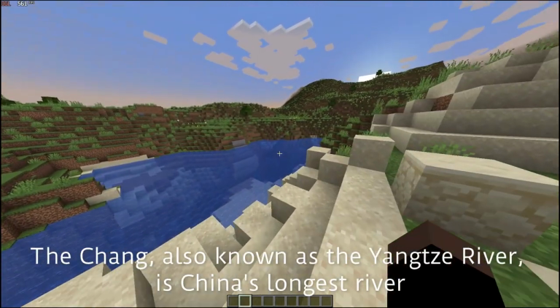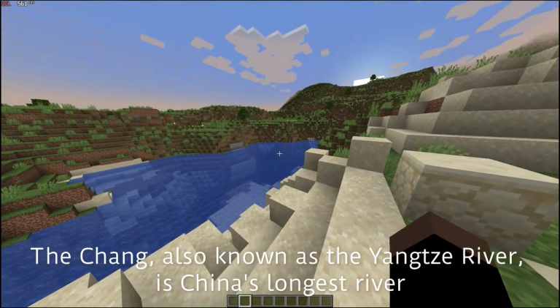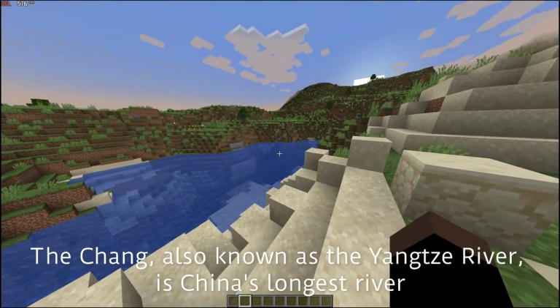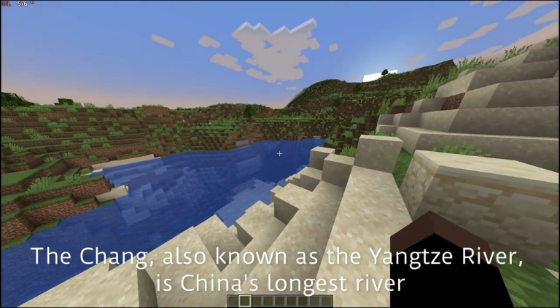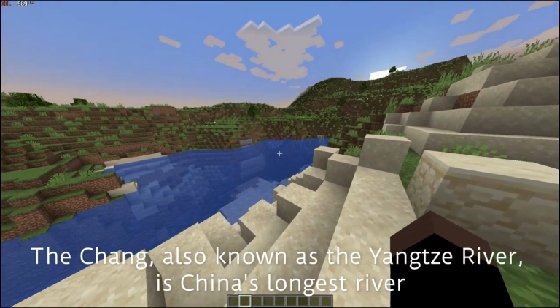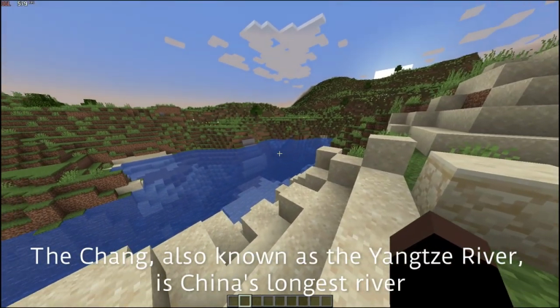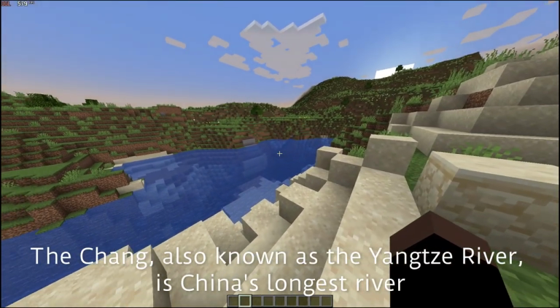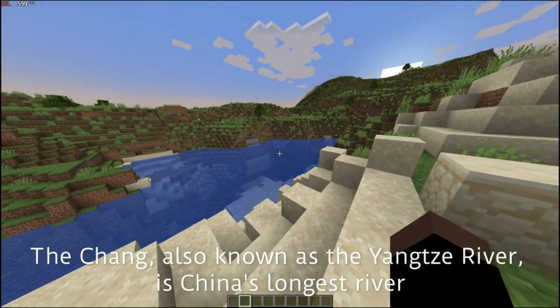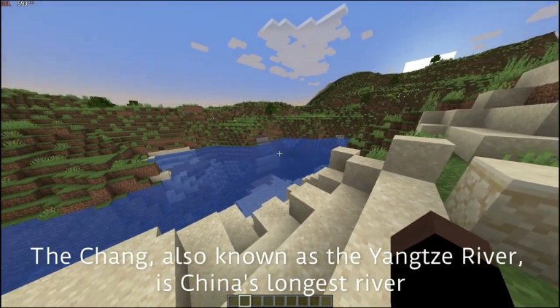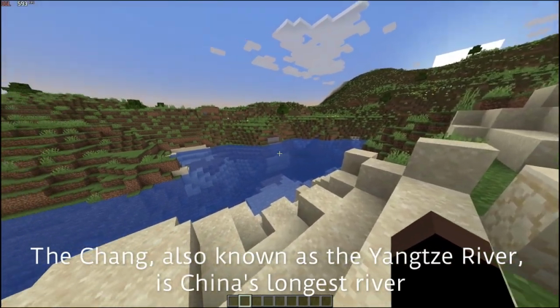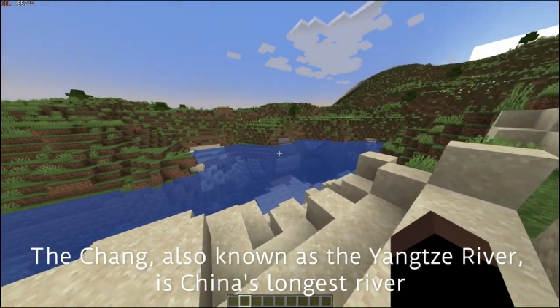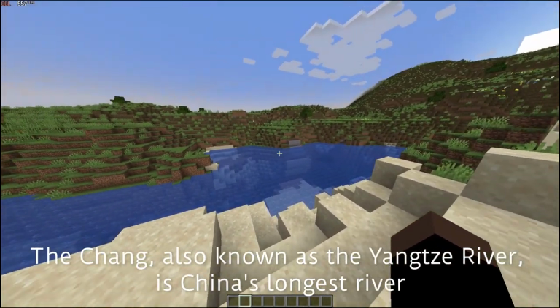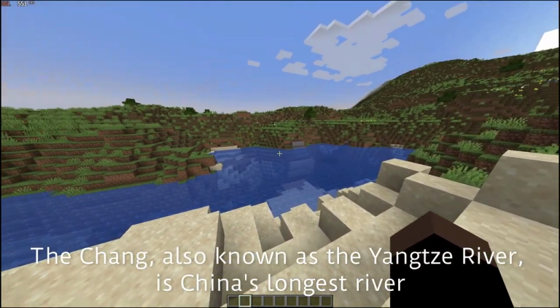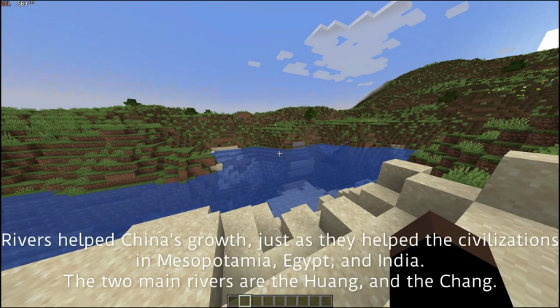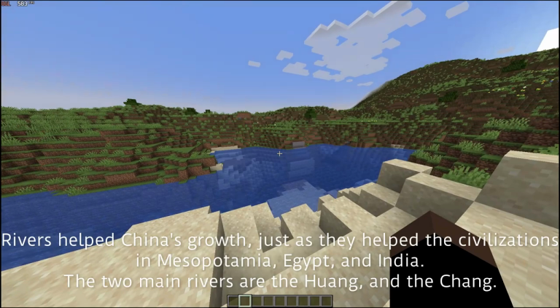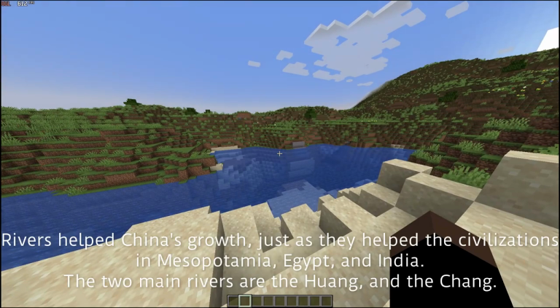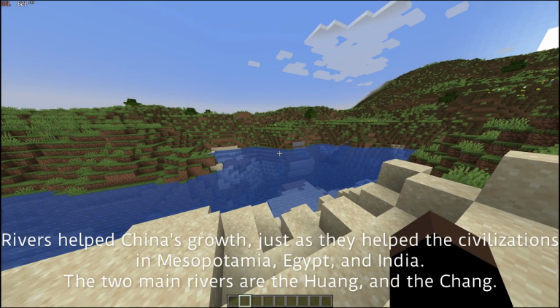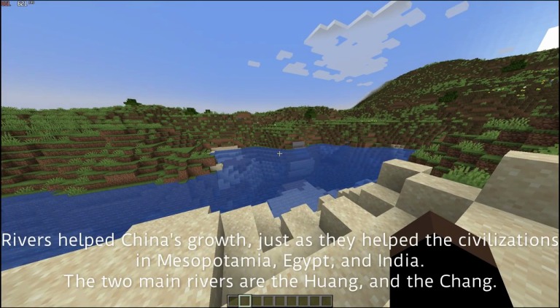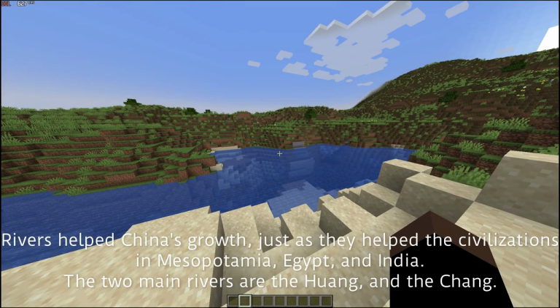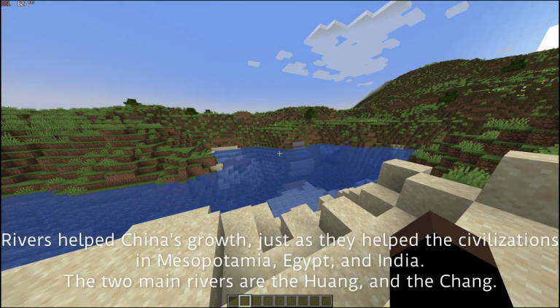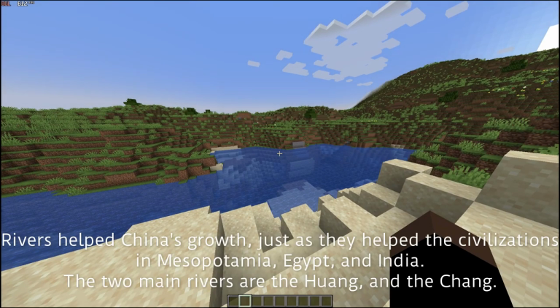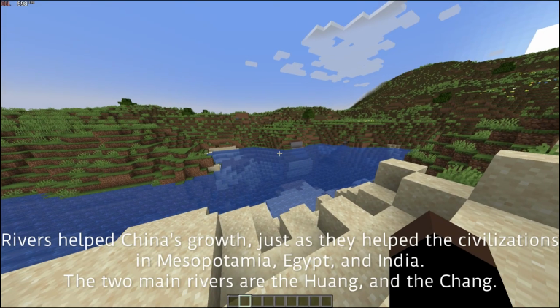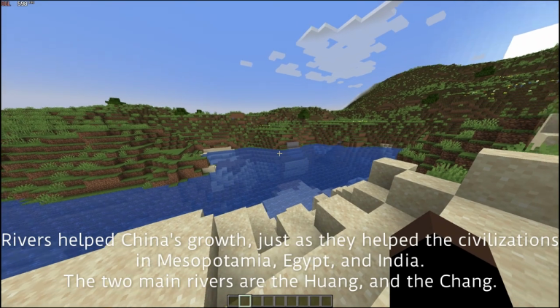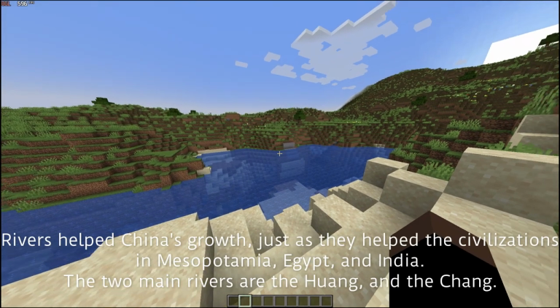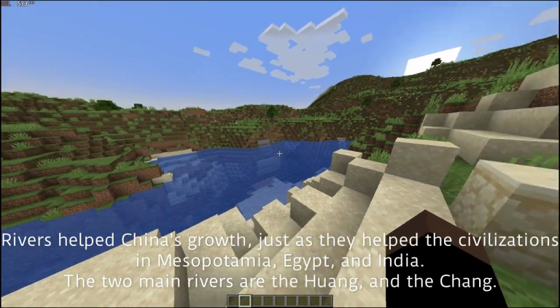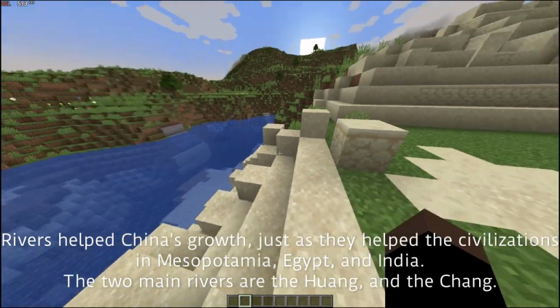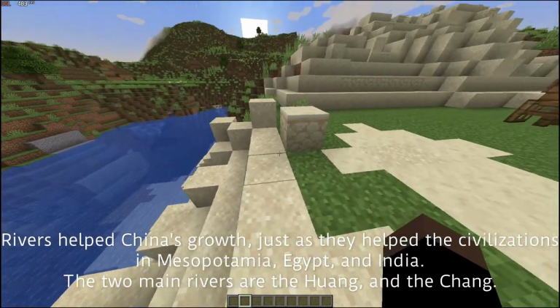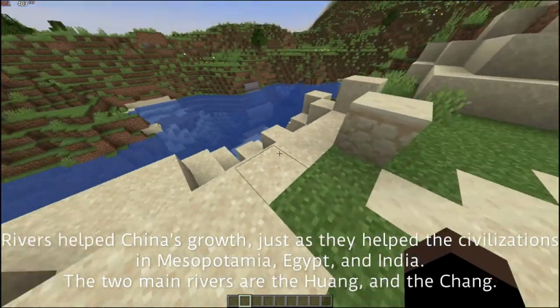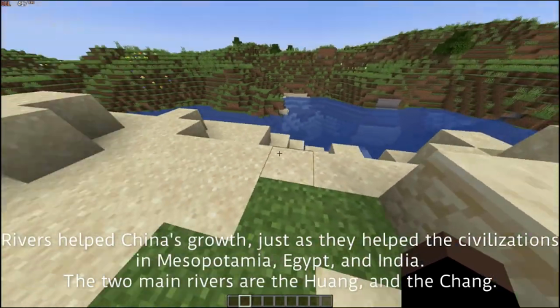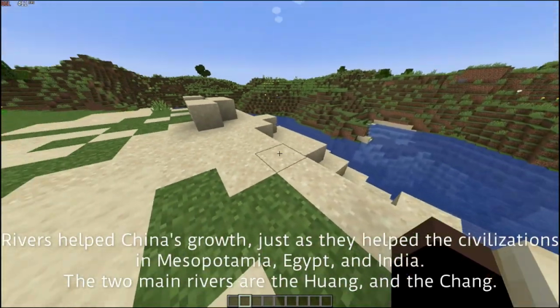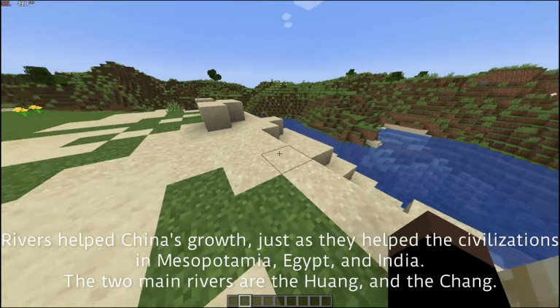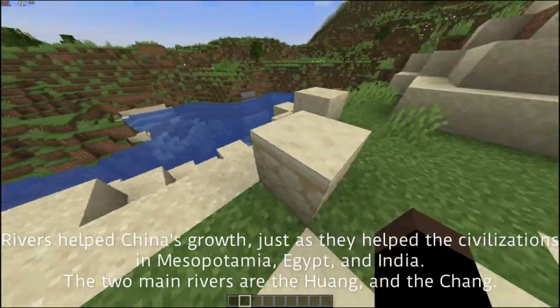The Chang, also known as the Yangtze River, is China's longest river. Rivers helped China's growth, just as they helped civilizations in Mesopotamia, Egypt, and India.